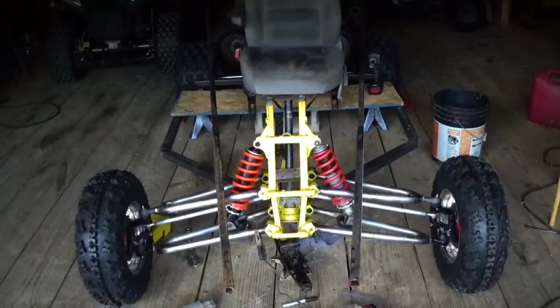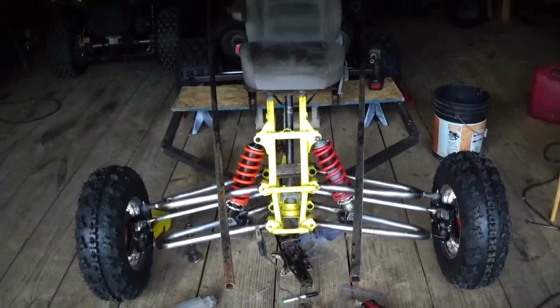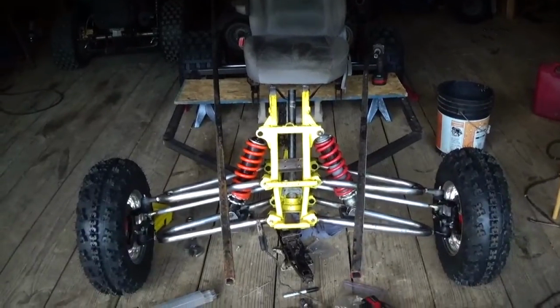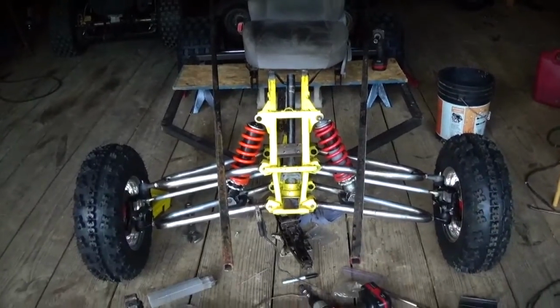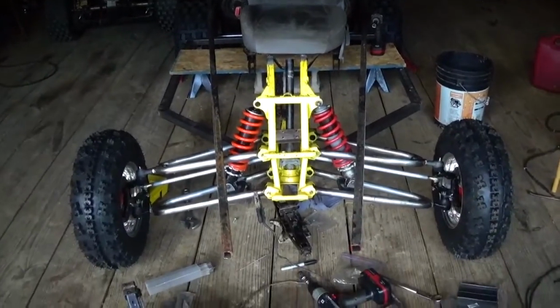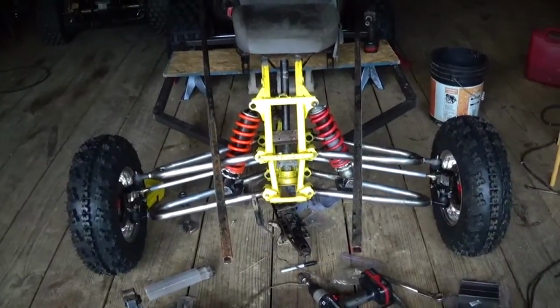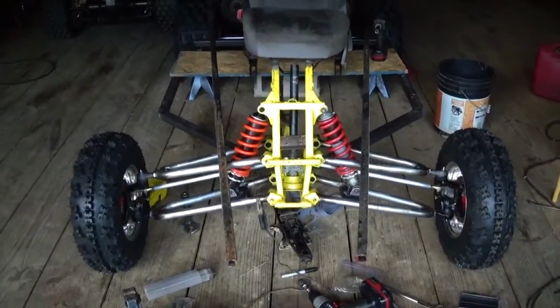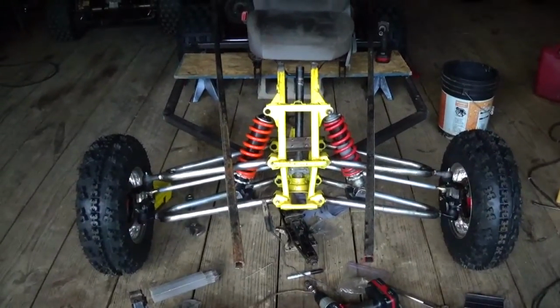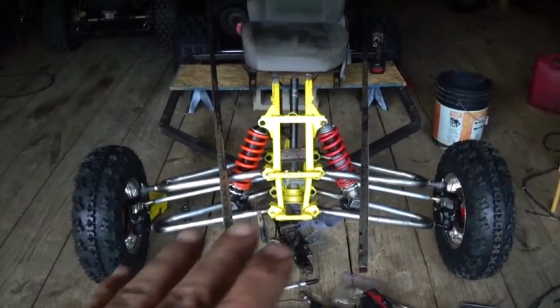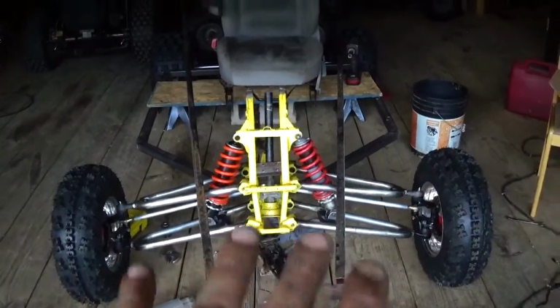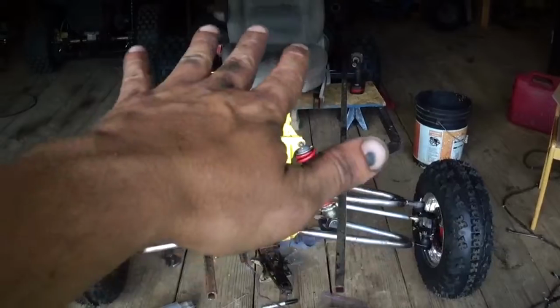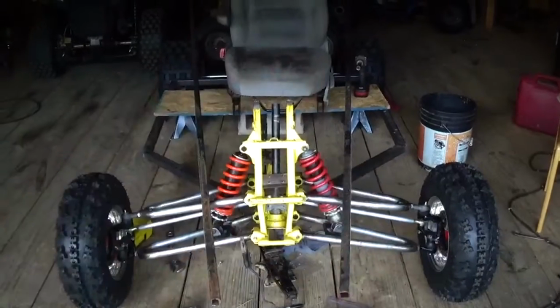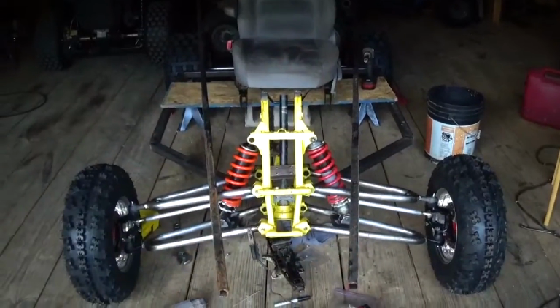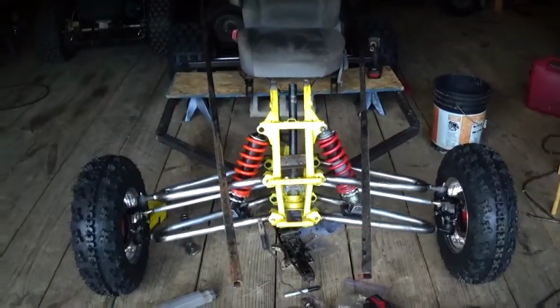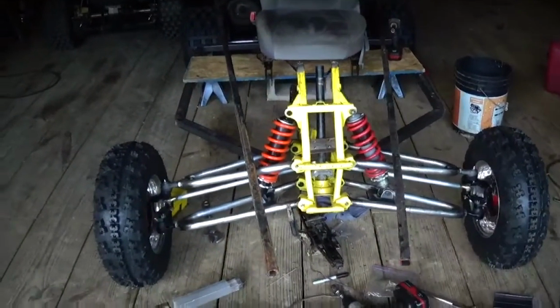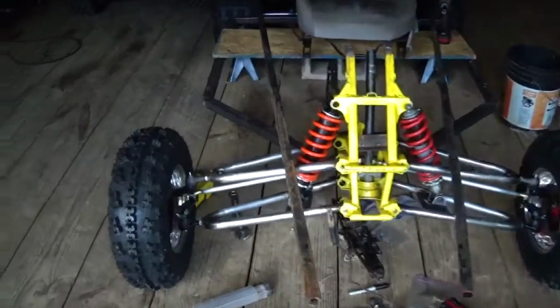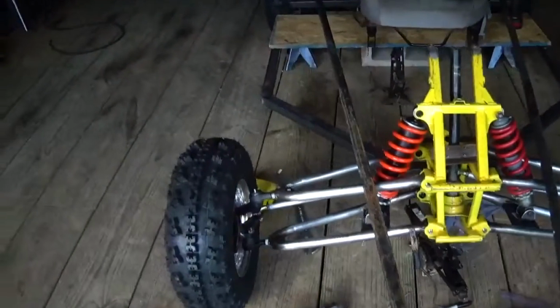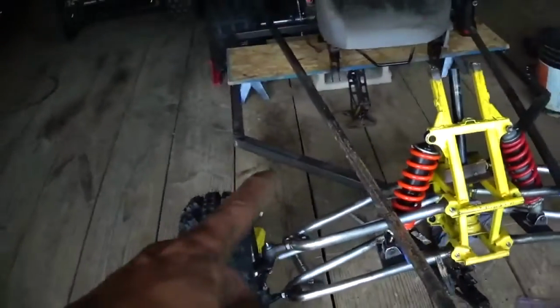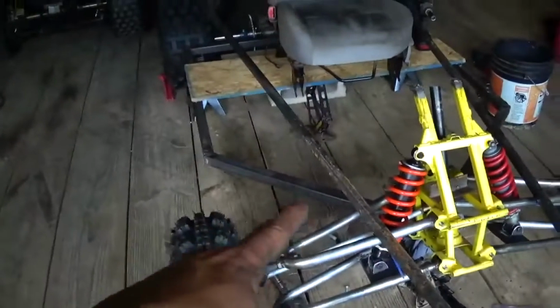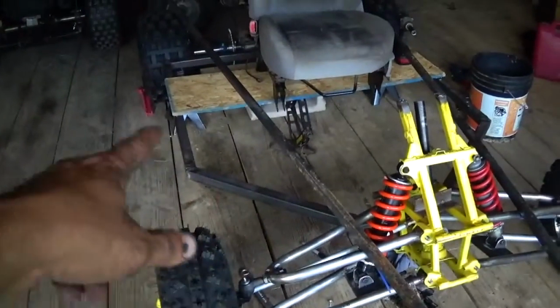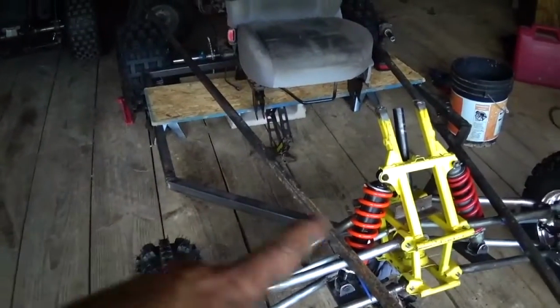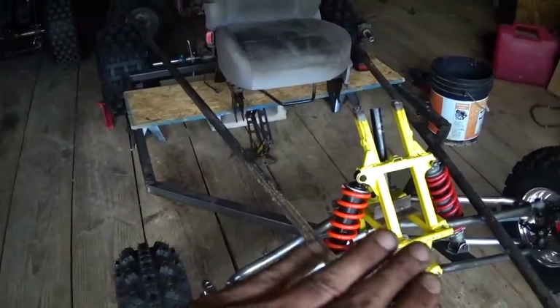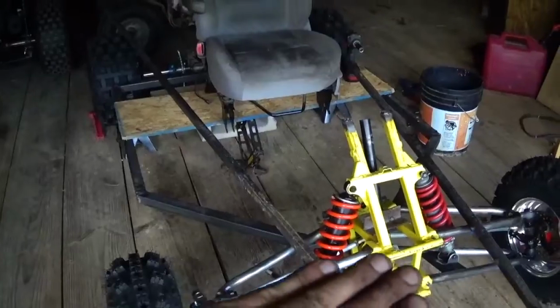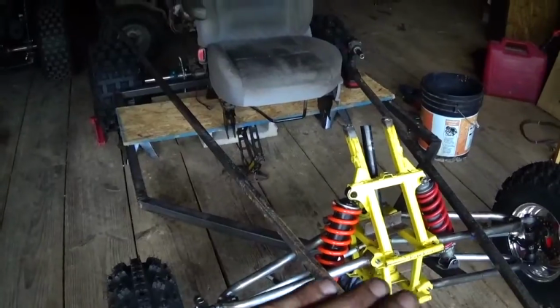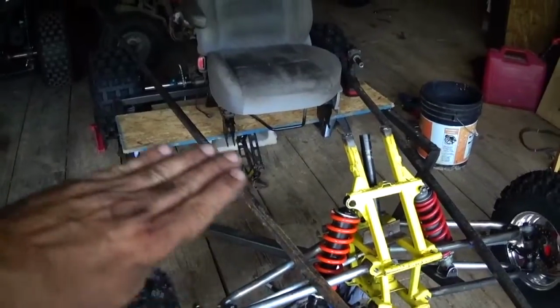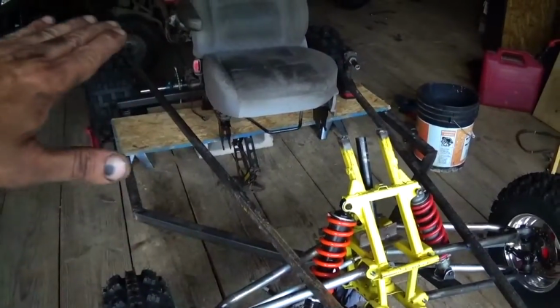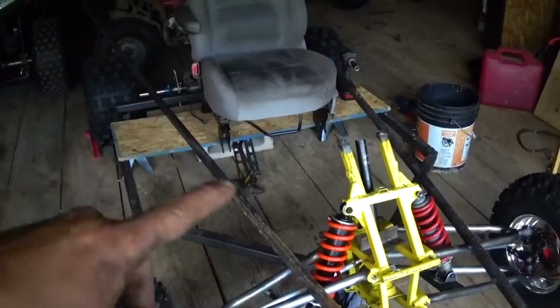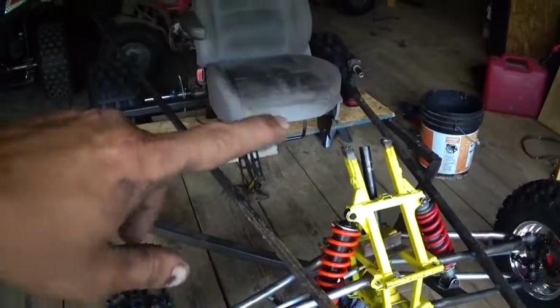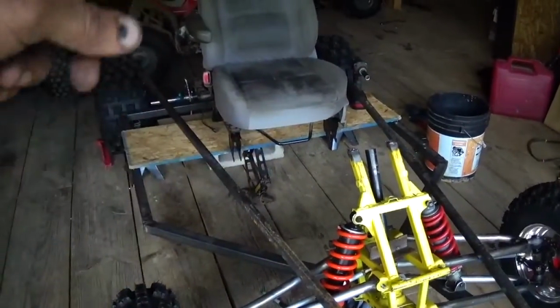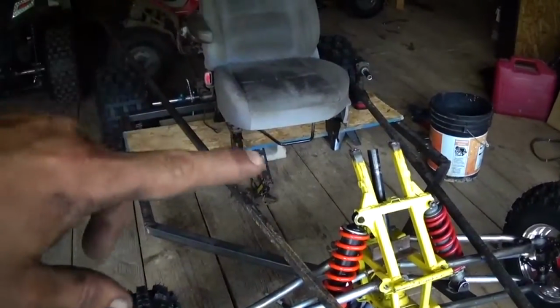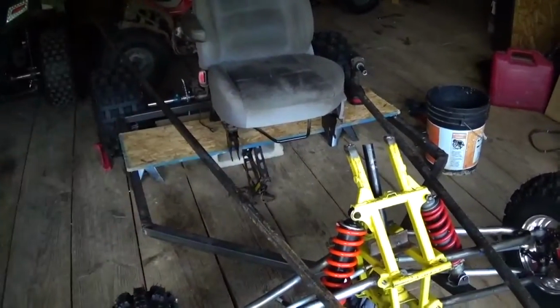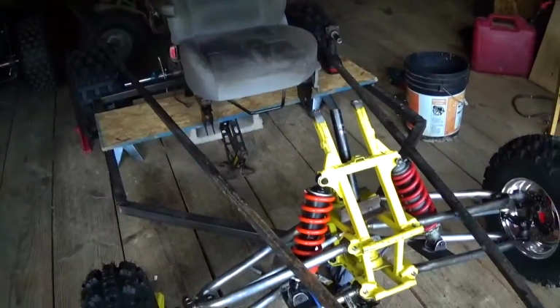Hey guys, today I'm going to work on the center section of frame. Basically you've got the lower section of frame, then there's going to be a center section, and then the roll cage goes on top of it.